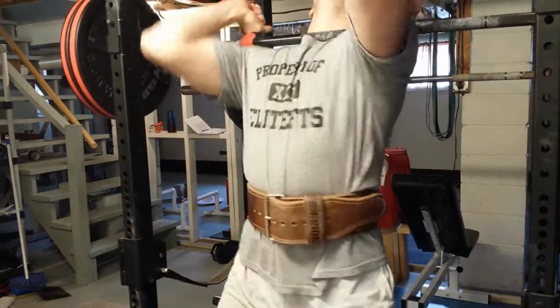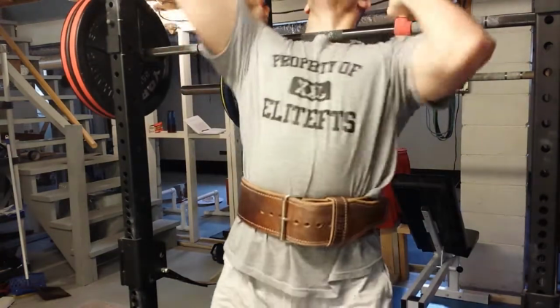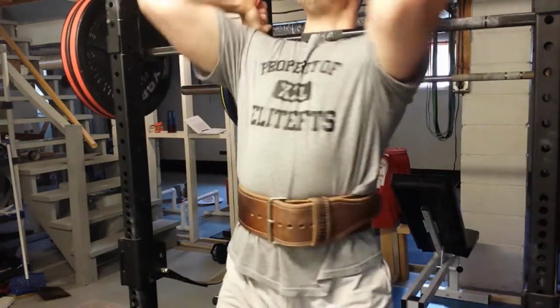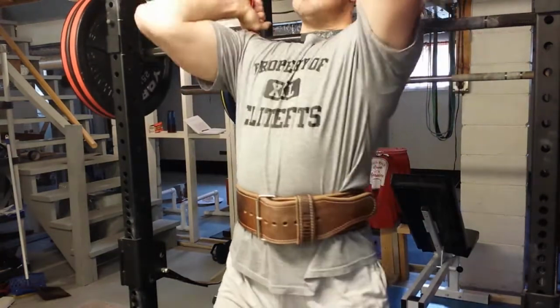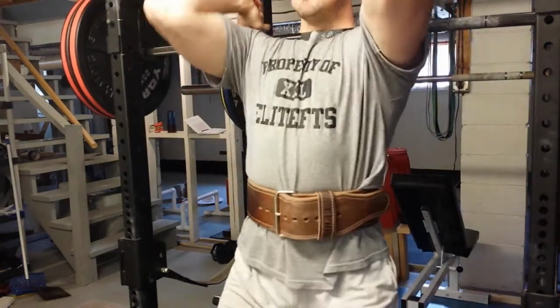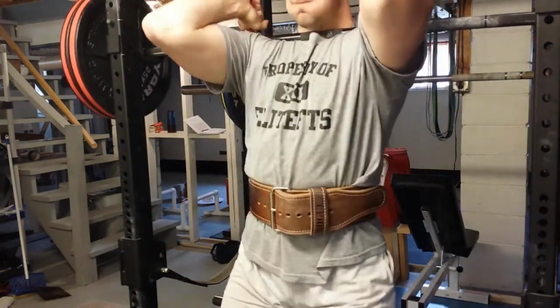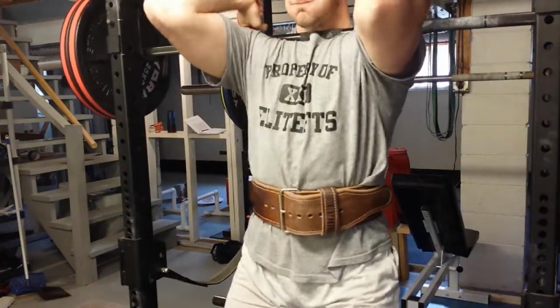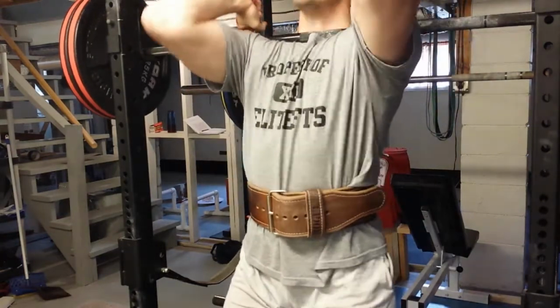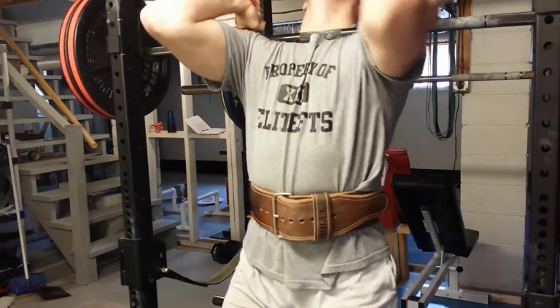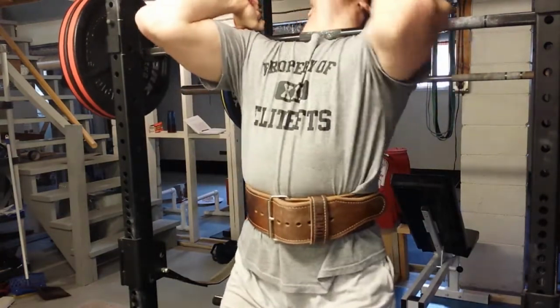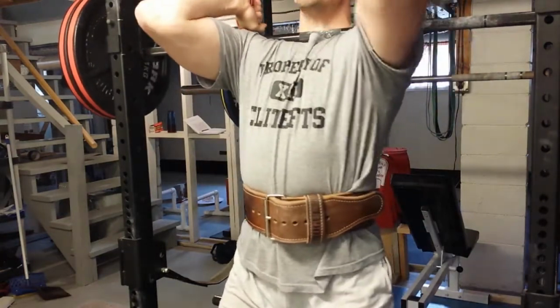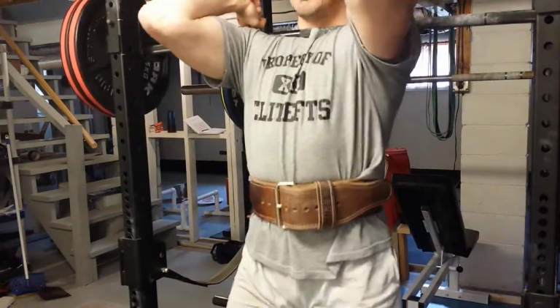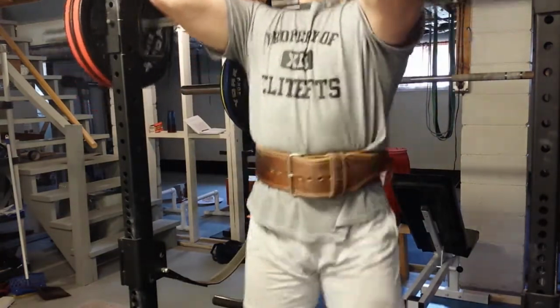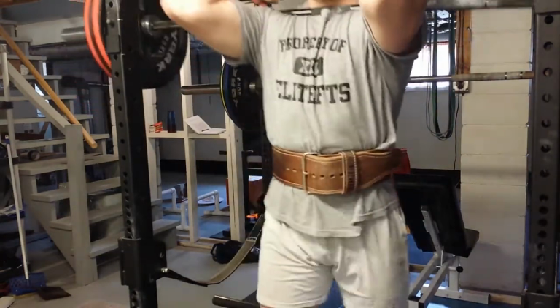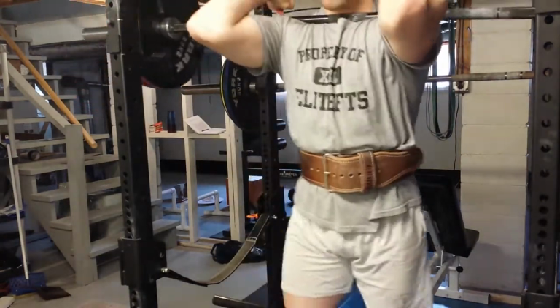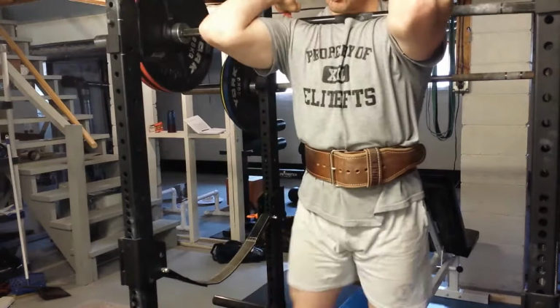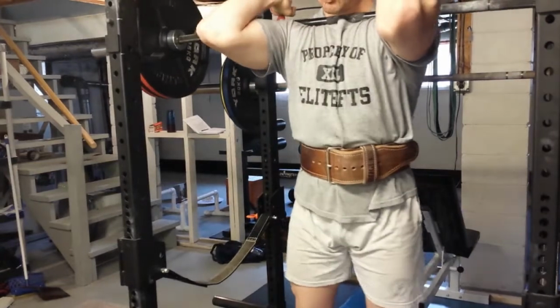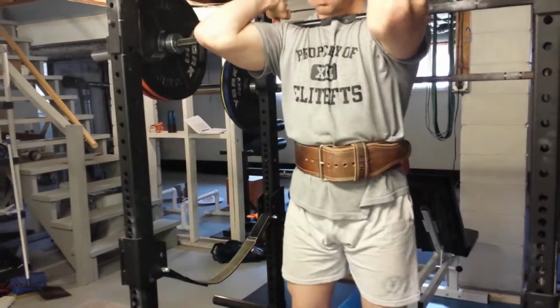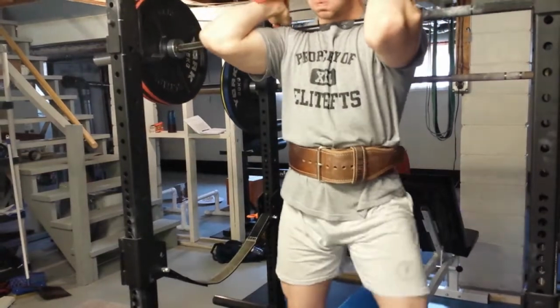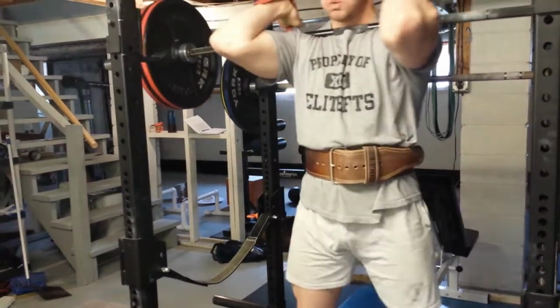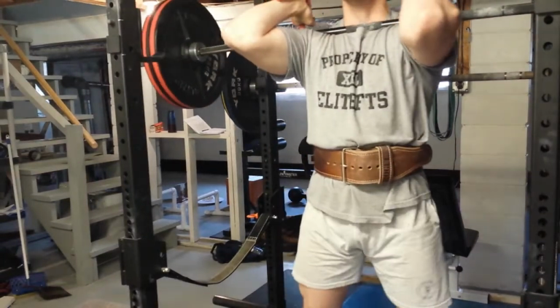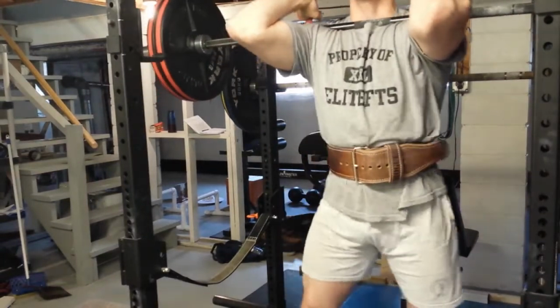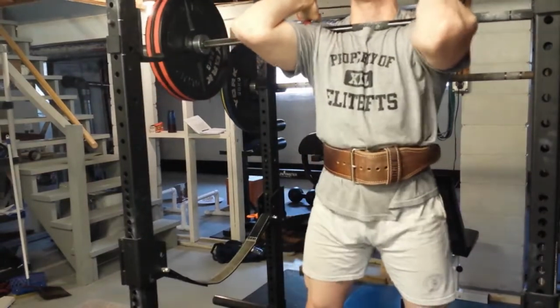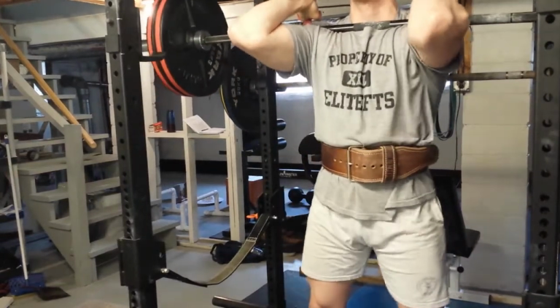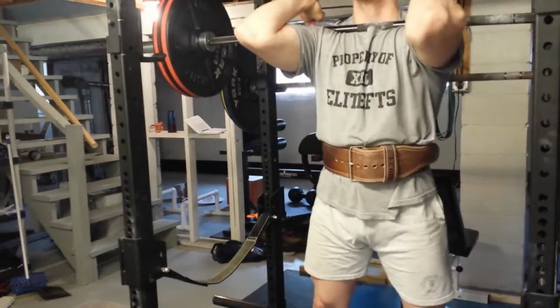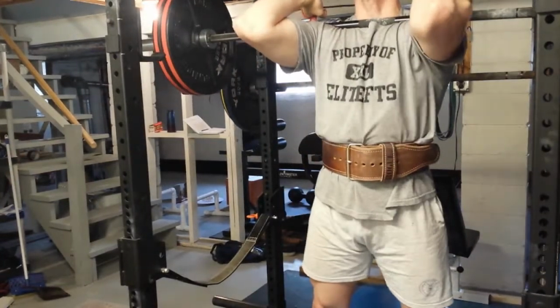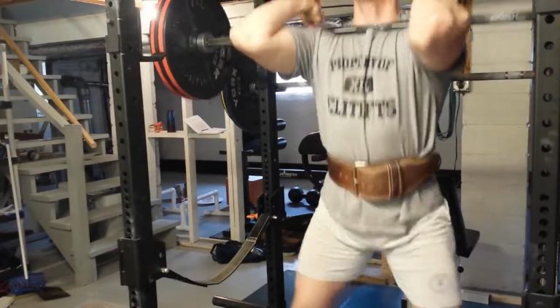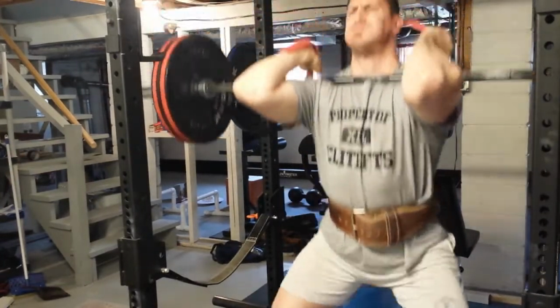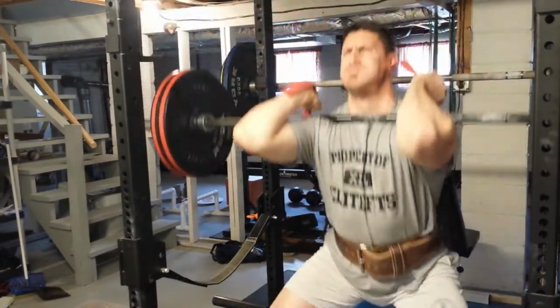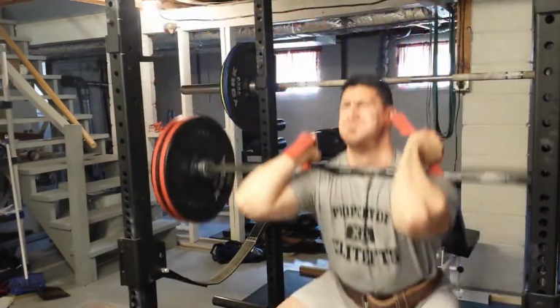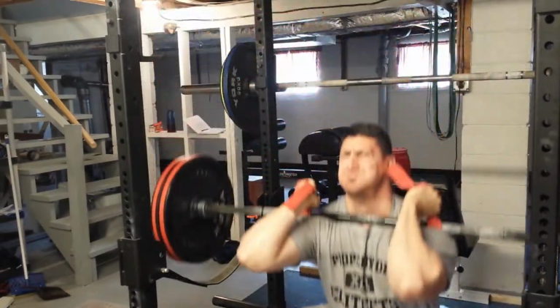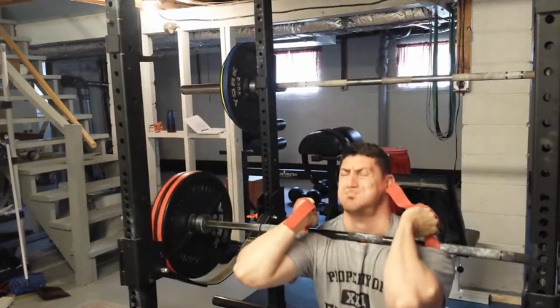And then the same thing — I try to get it real deep on my delts so it's stable and not going any way.